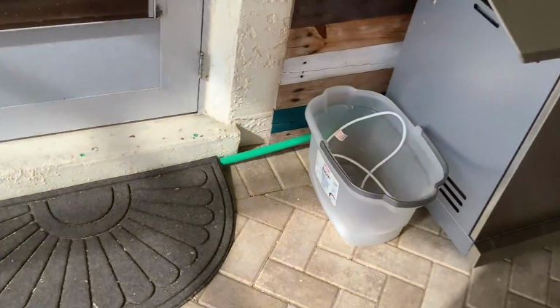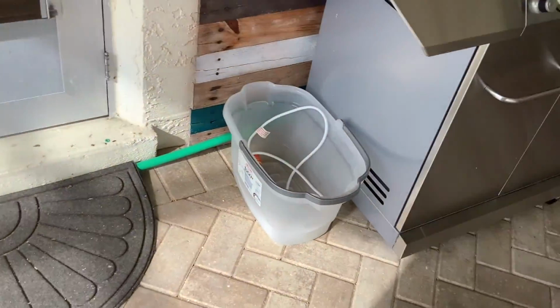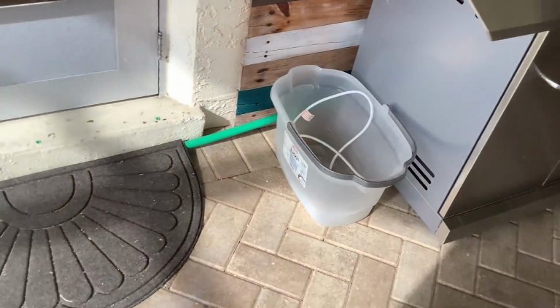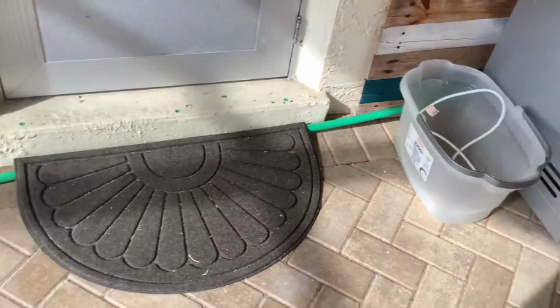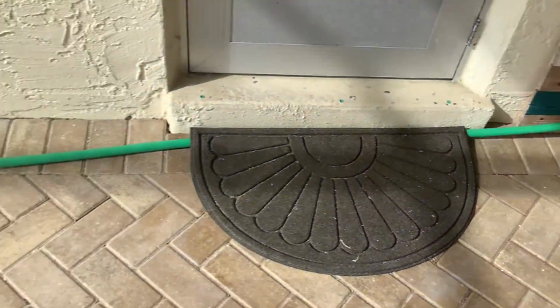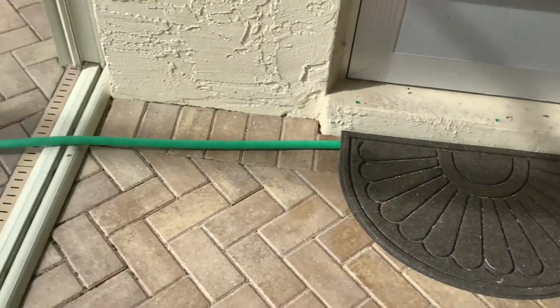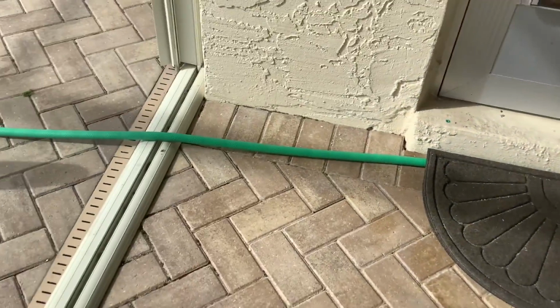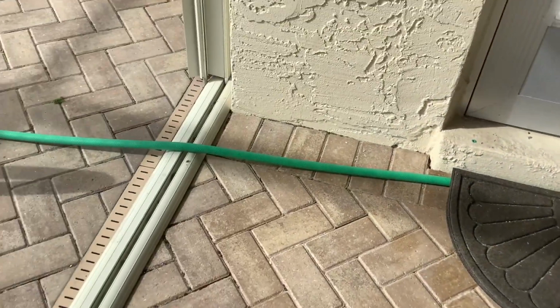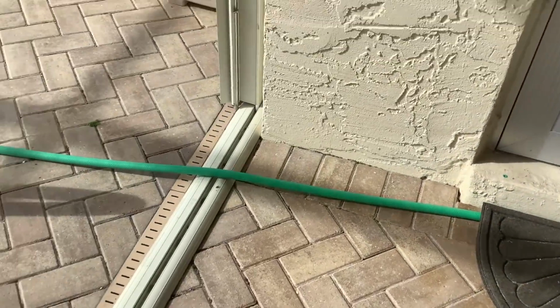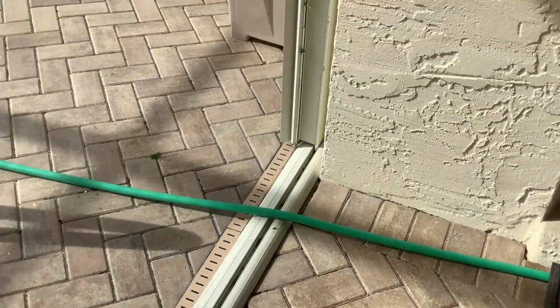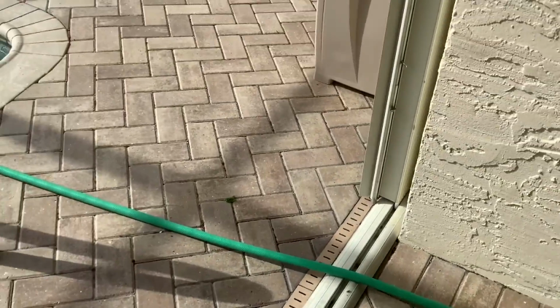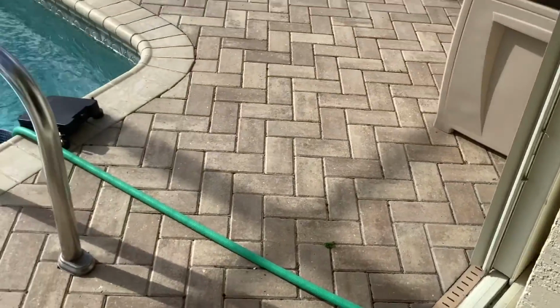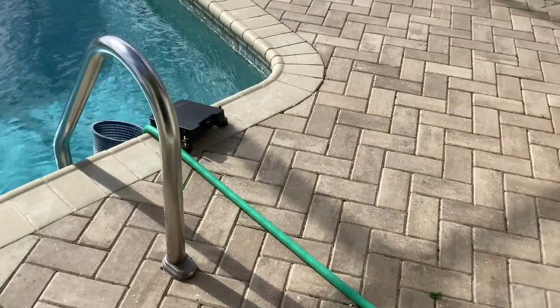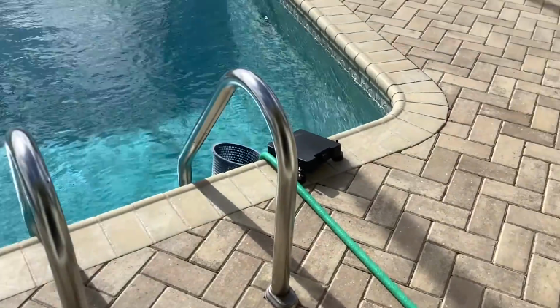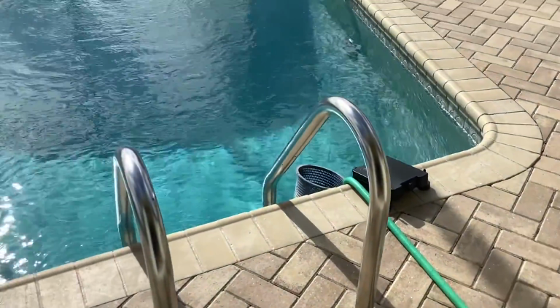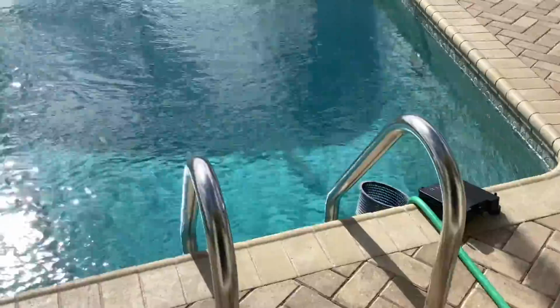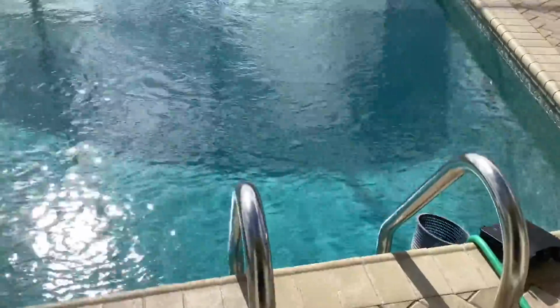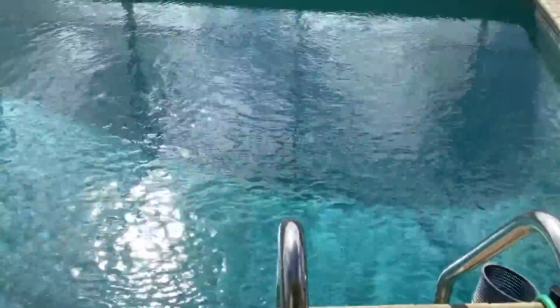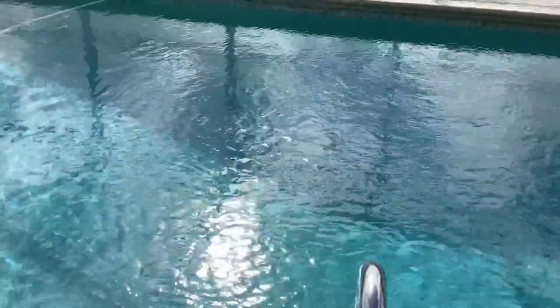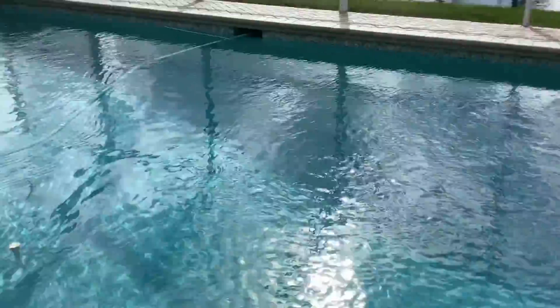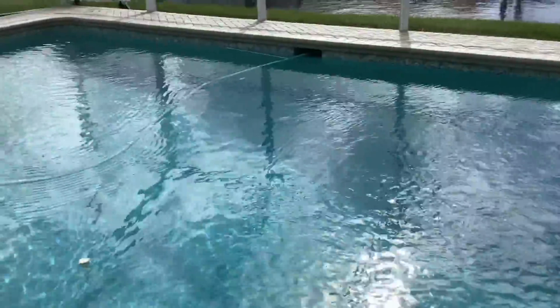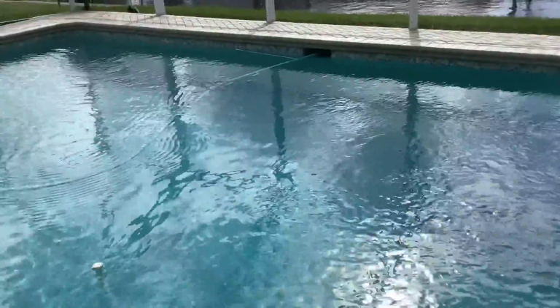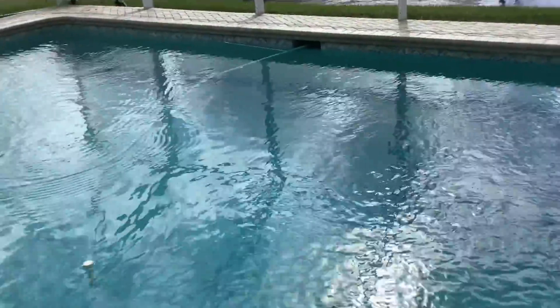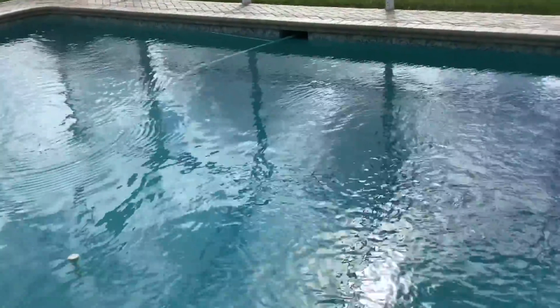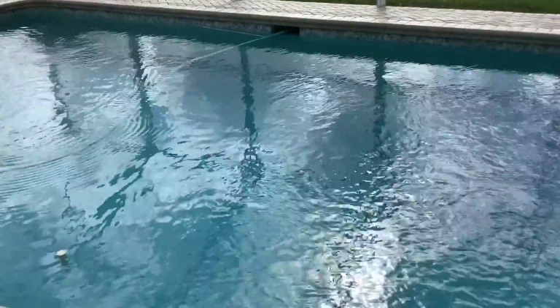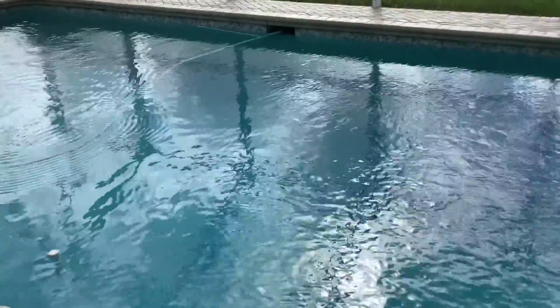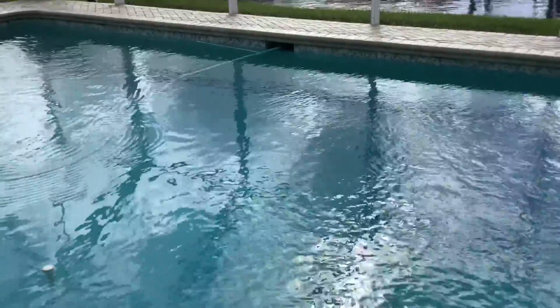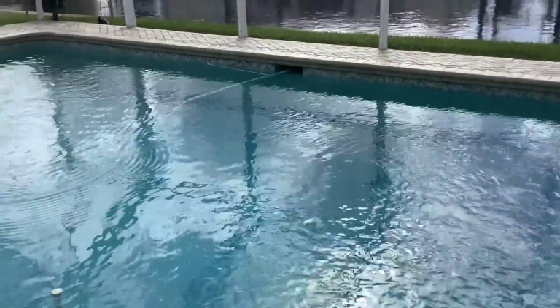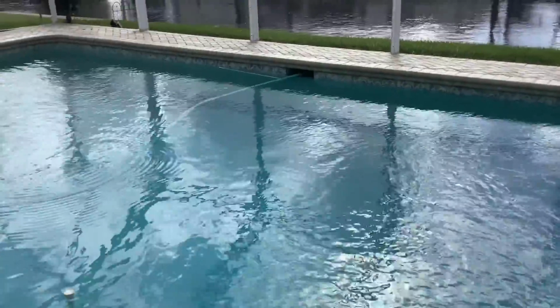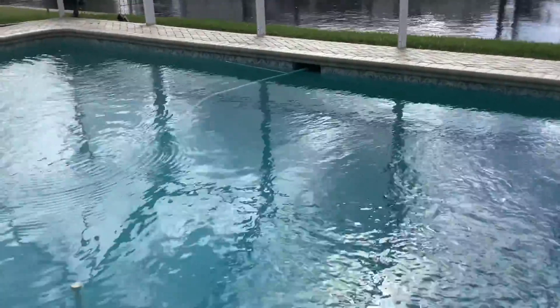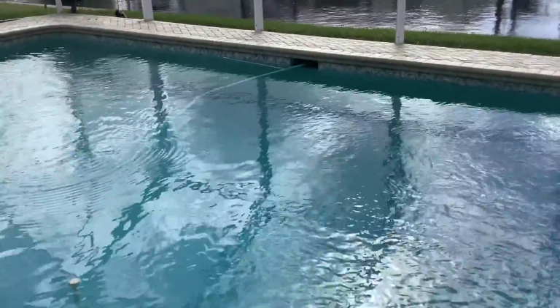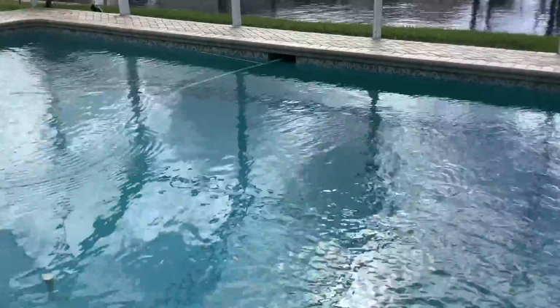This has a little hose that runs across the back of the grill here, and that maintains the proper water level. Otherwise, if it gets too low, it can damage the pump.